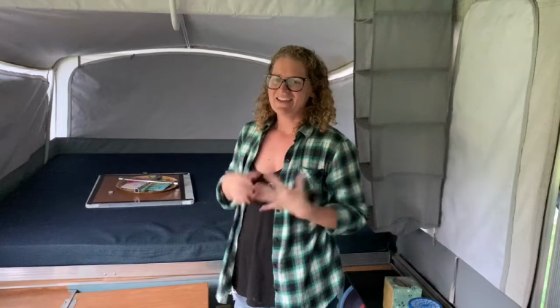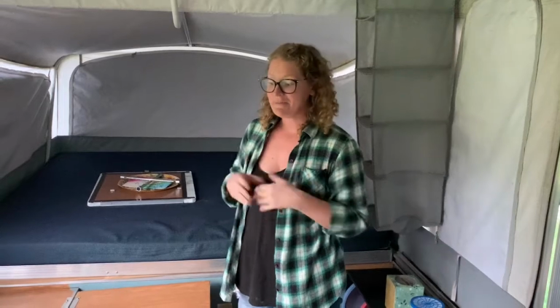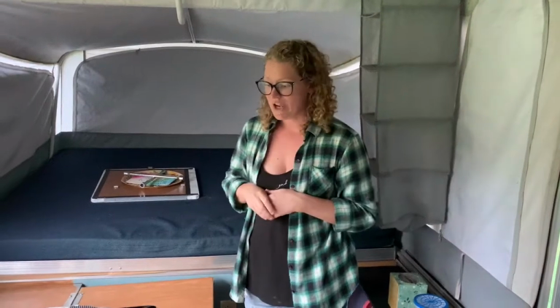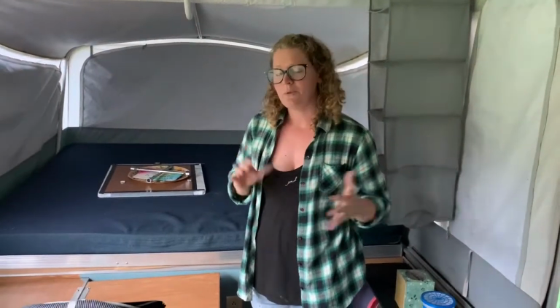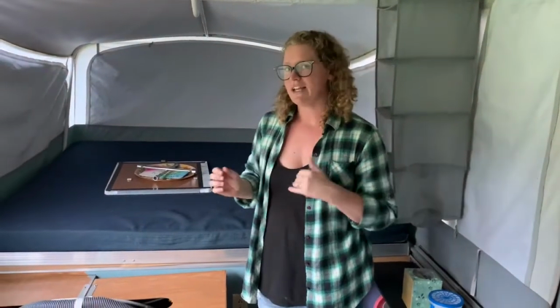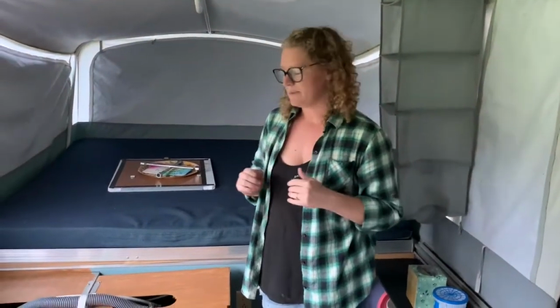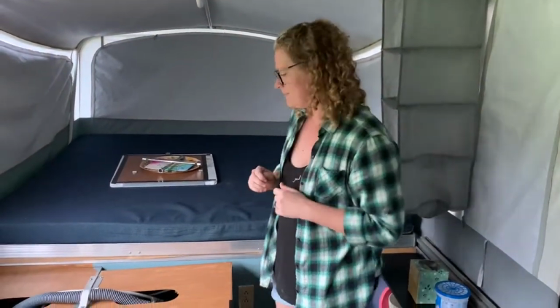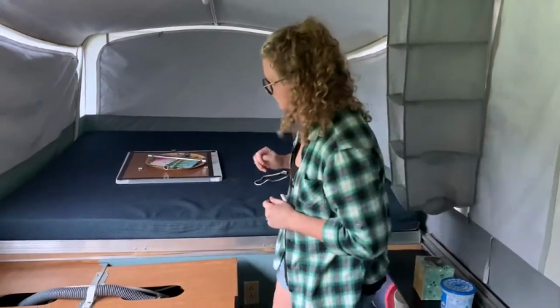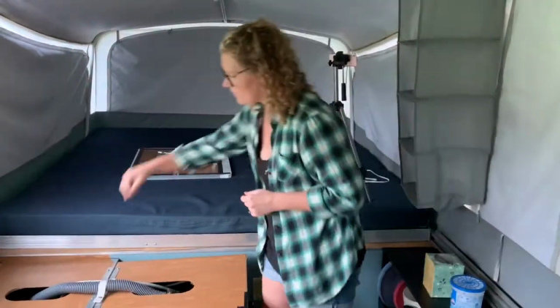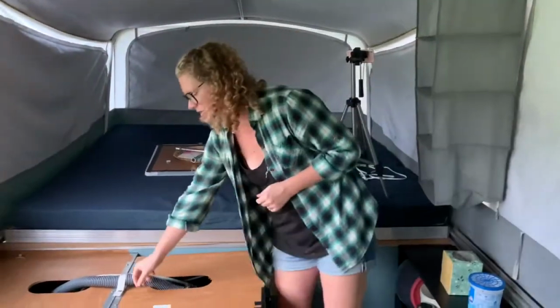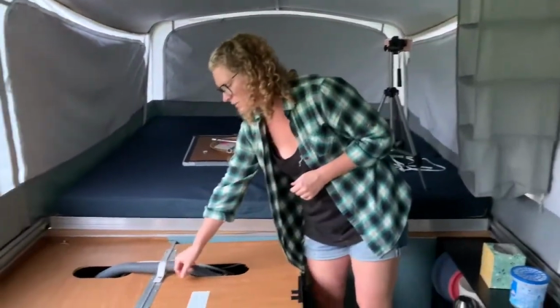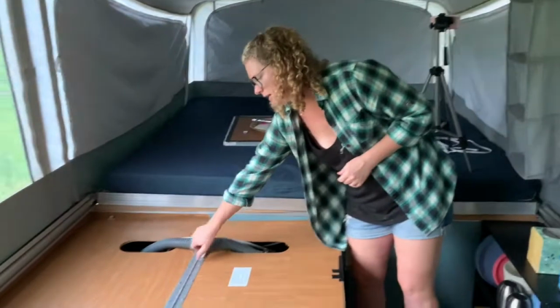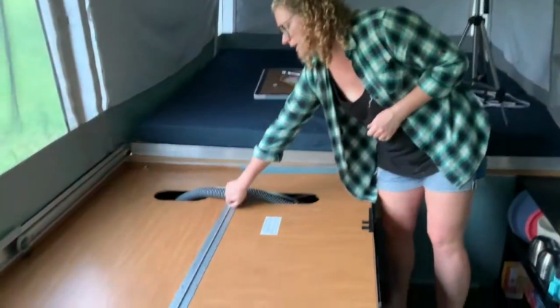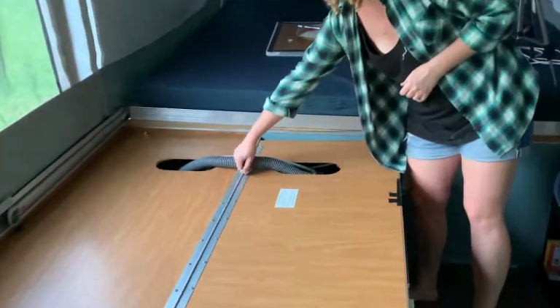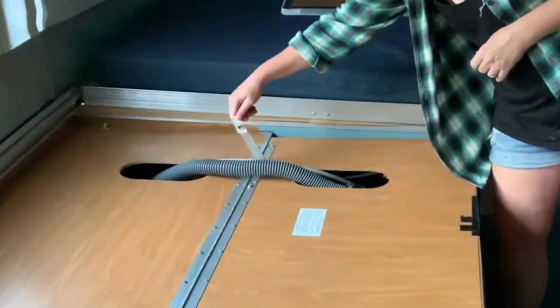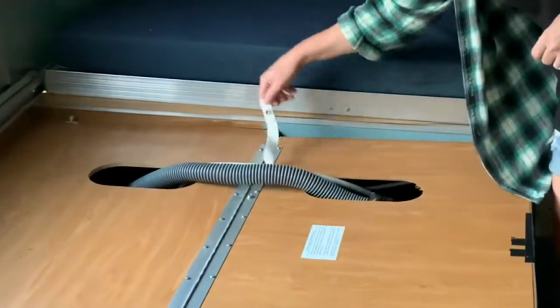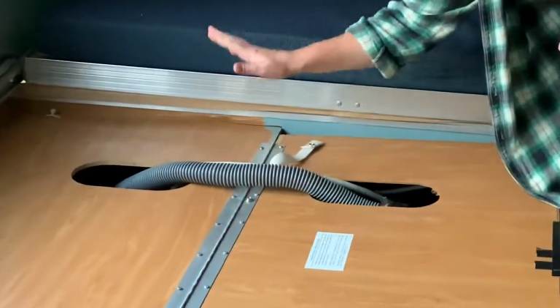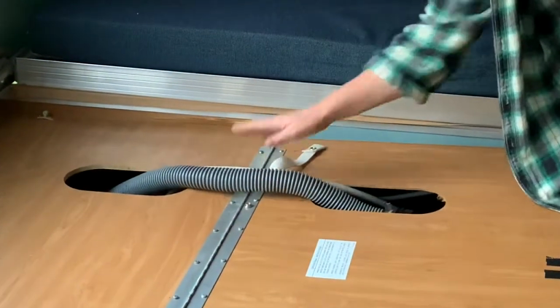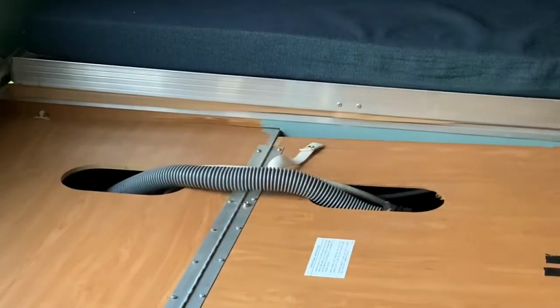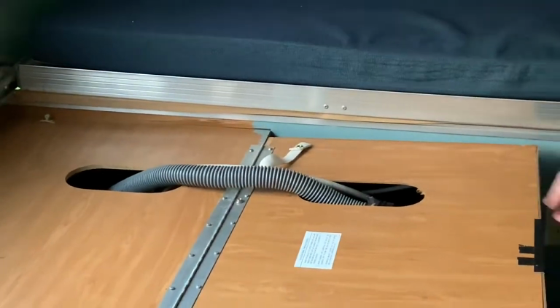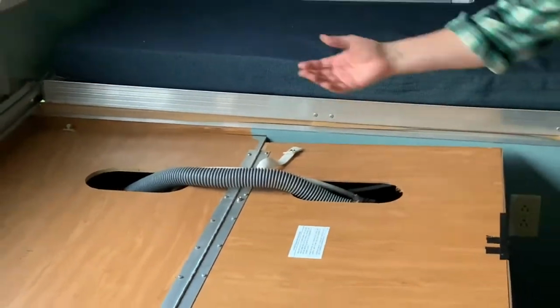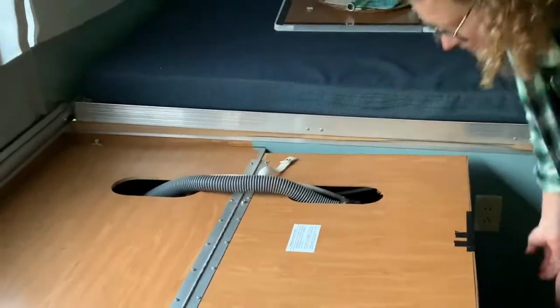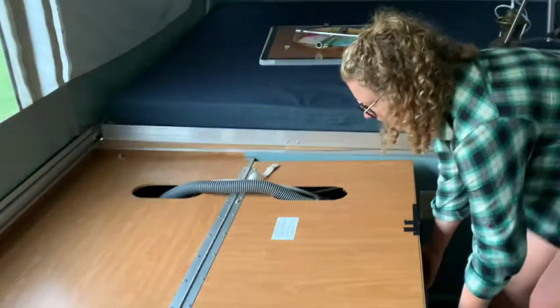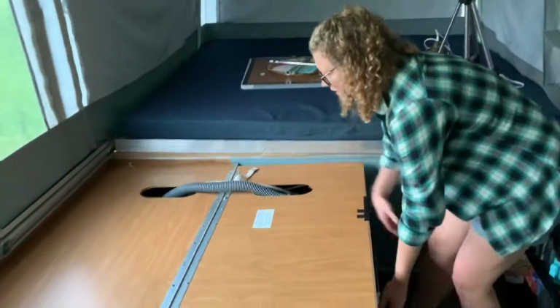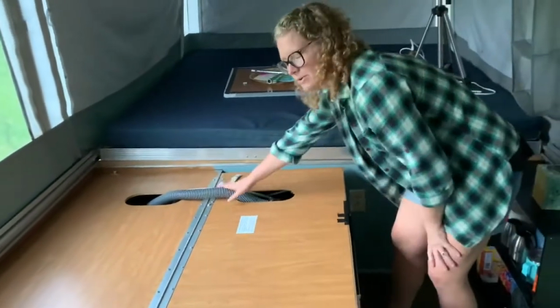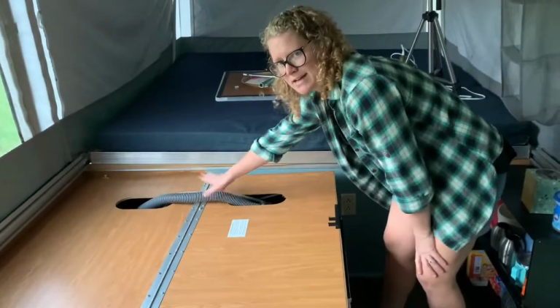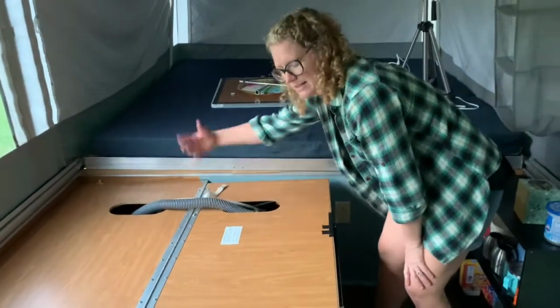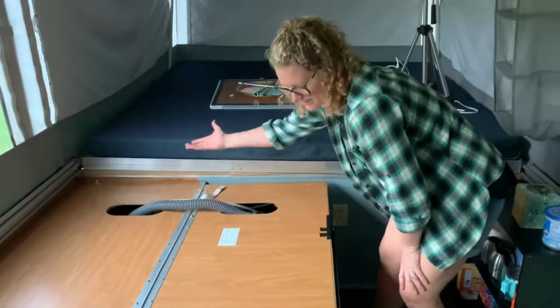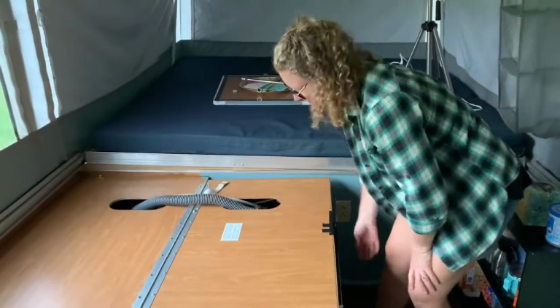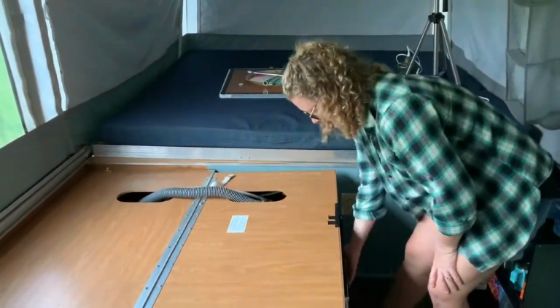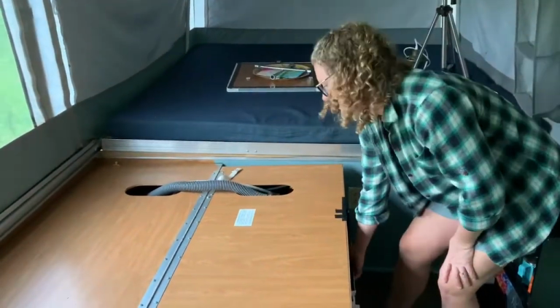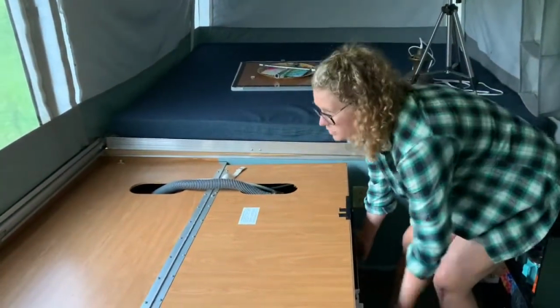To flip the galley open when you get into the pop-up, the first thing you're going to want to do is unsnap right here so the hoses can move around a little bit. If you don't unsnap it, it'll unsnap itself, so that's not a huge deal.